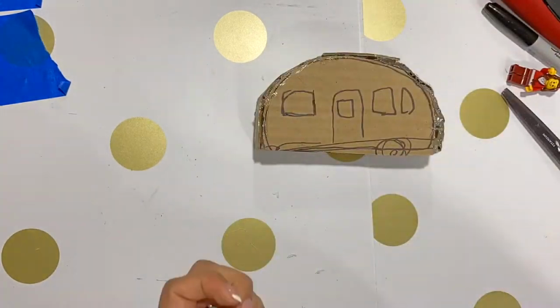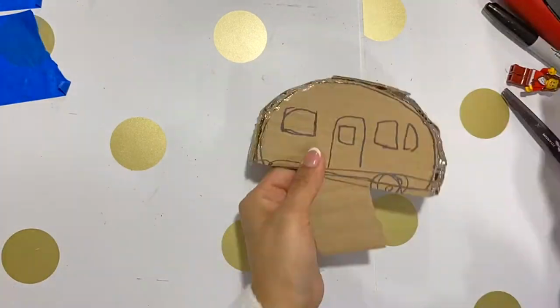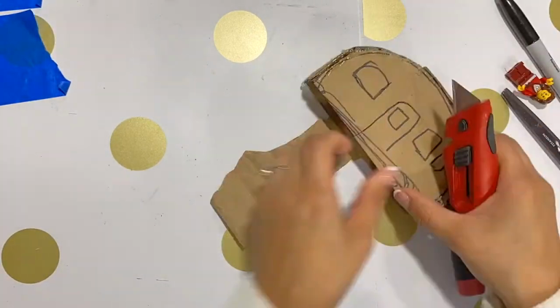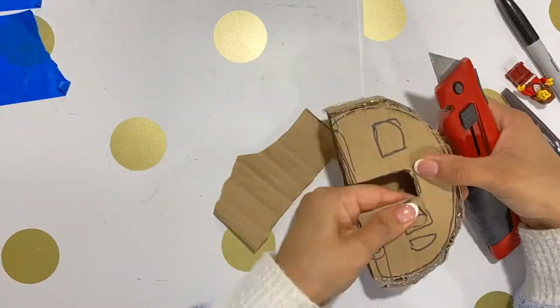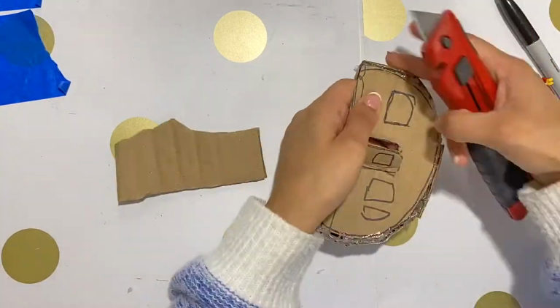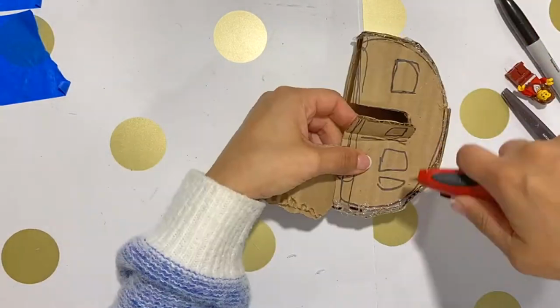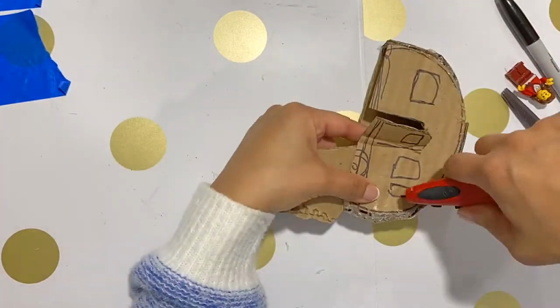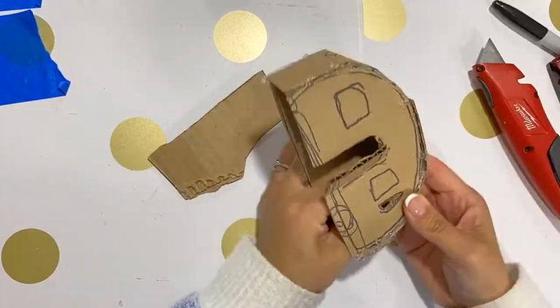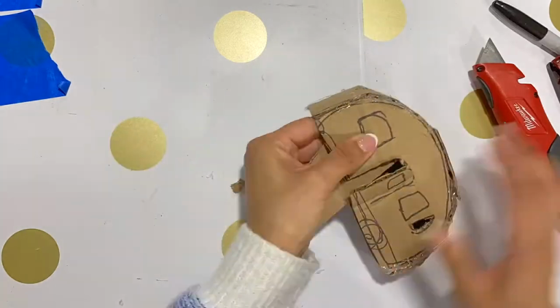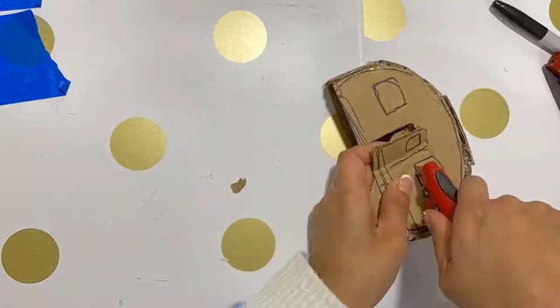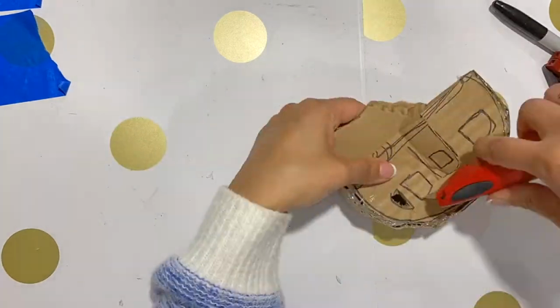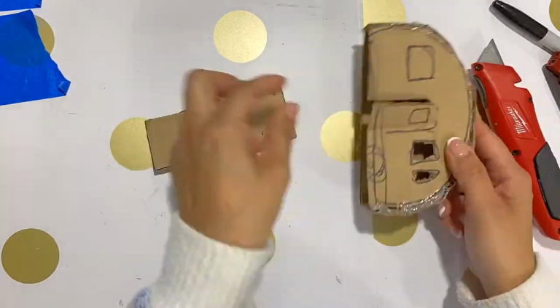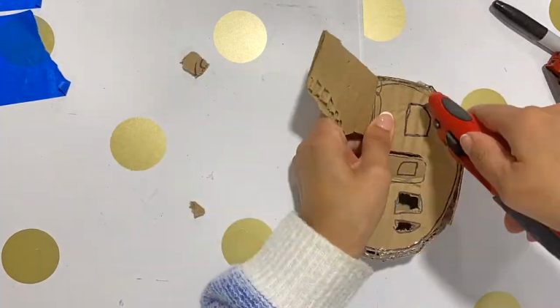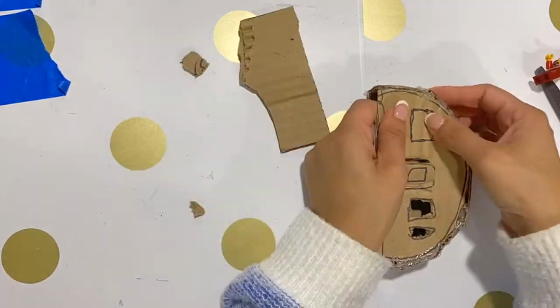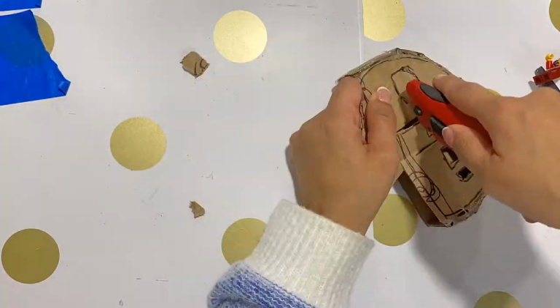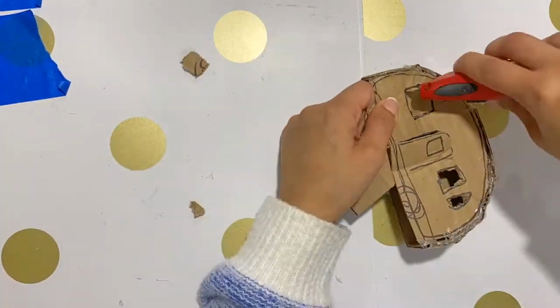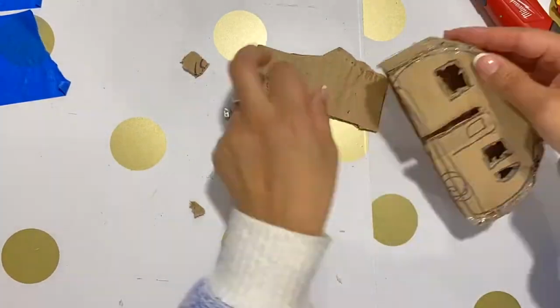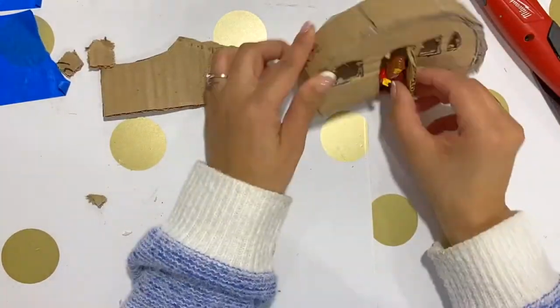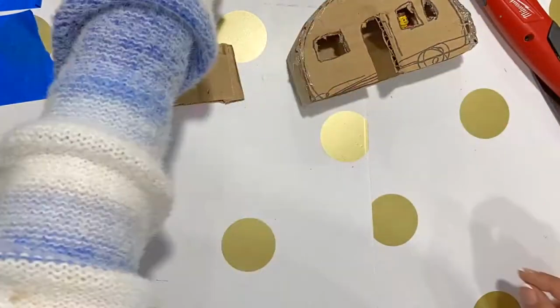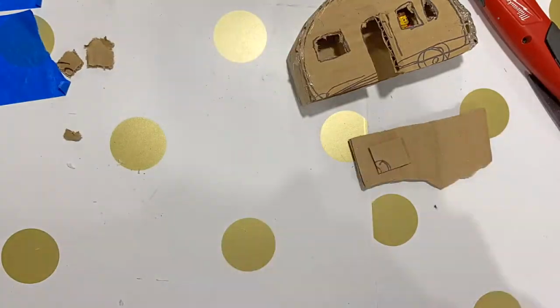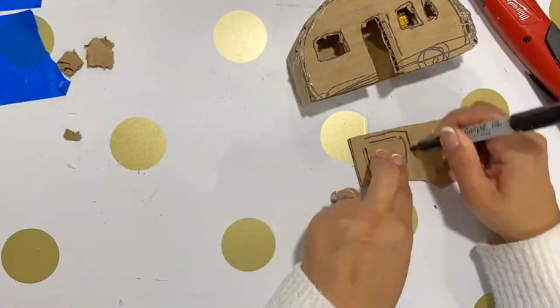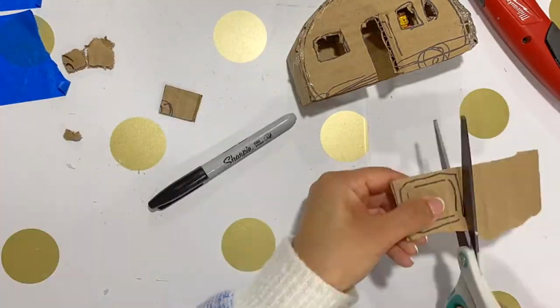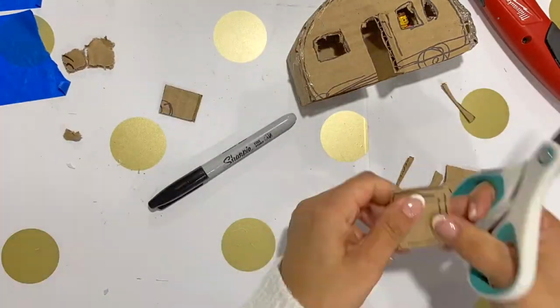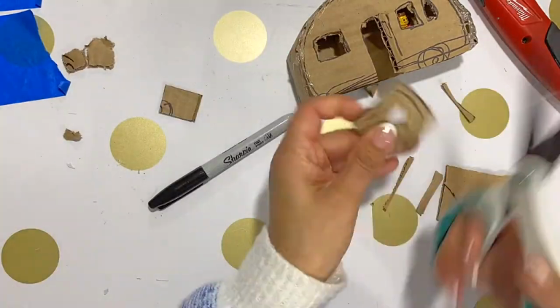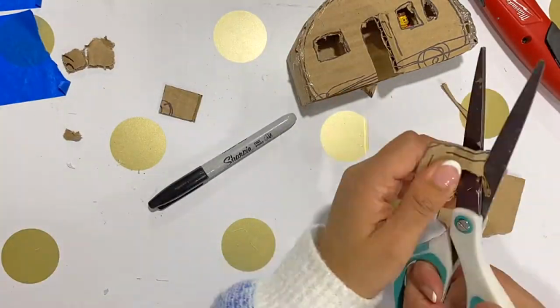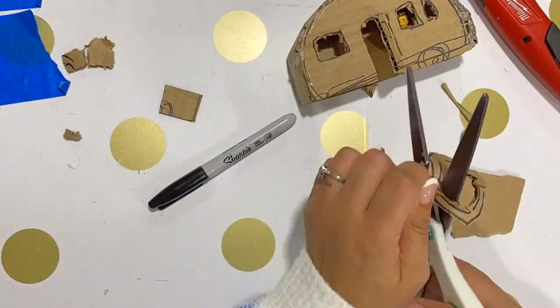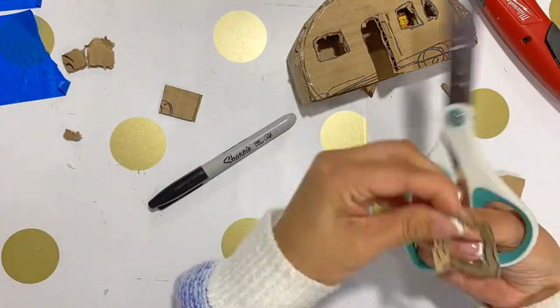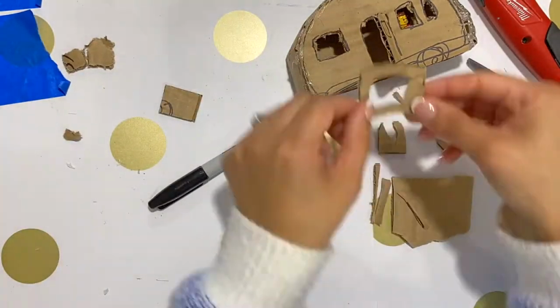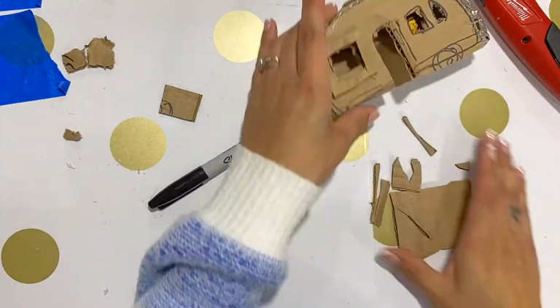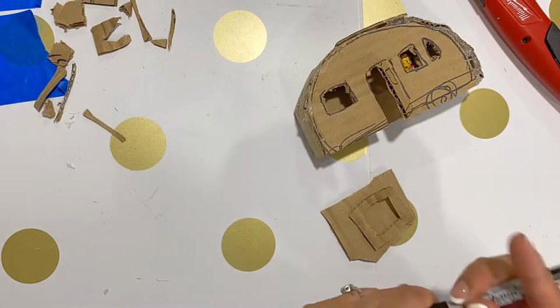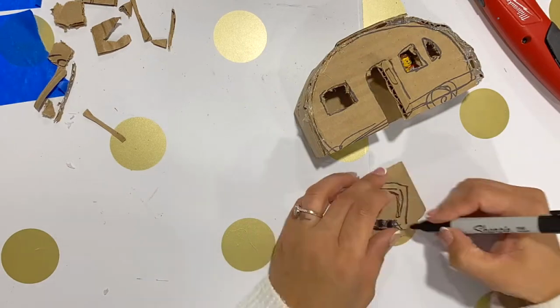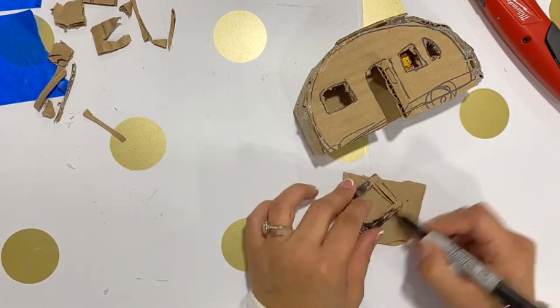Cut out the door, the window, then I'm going to go ahead and make a frame. It is that simple in a larger scale.